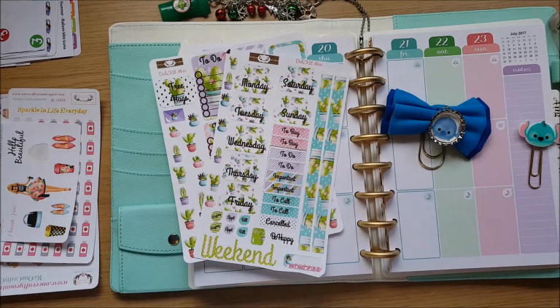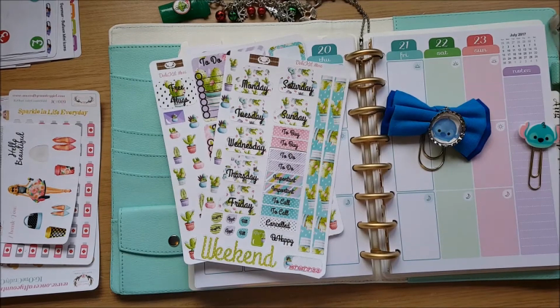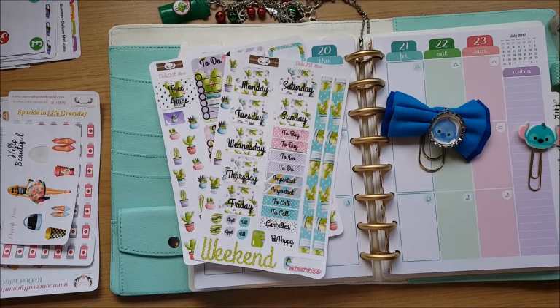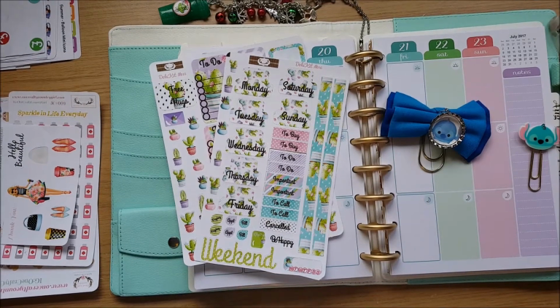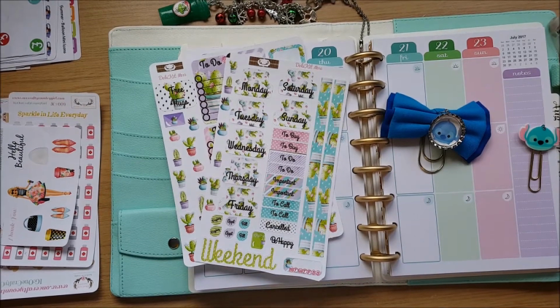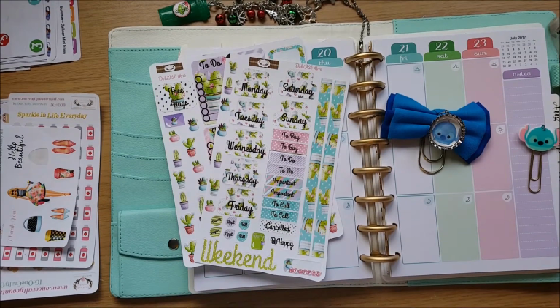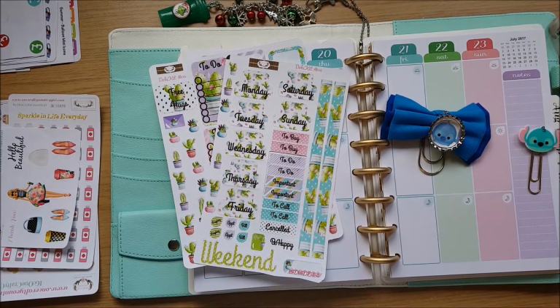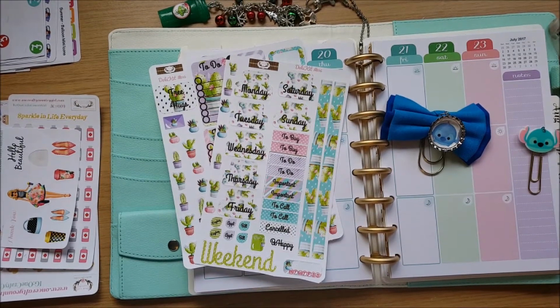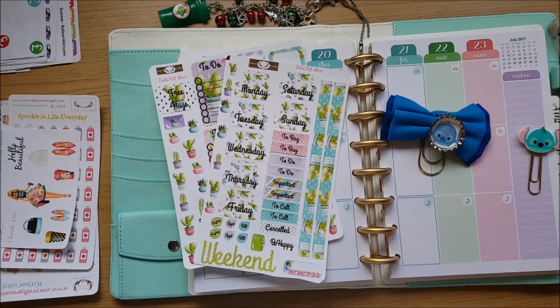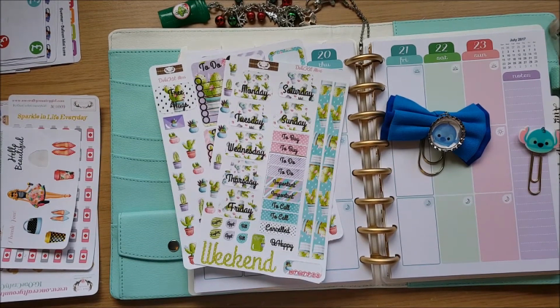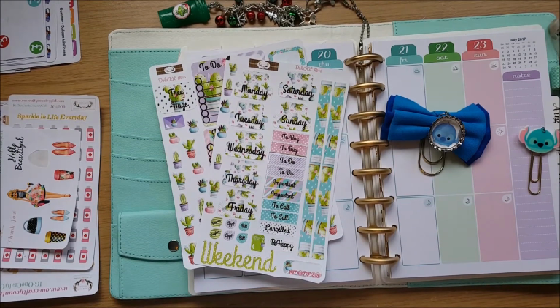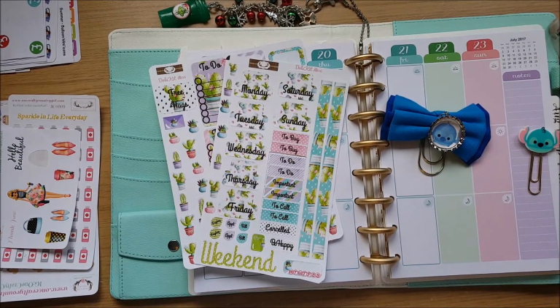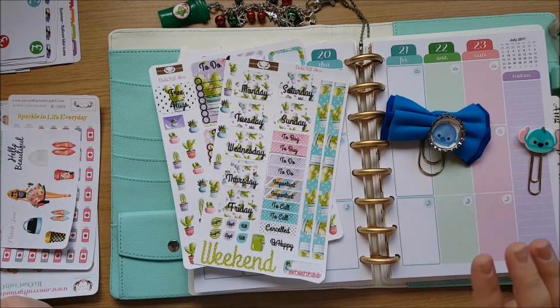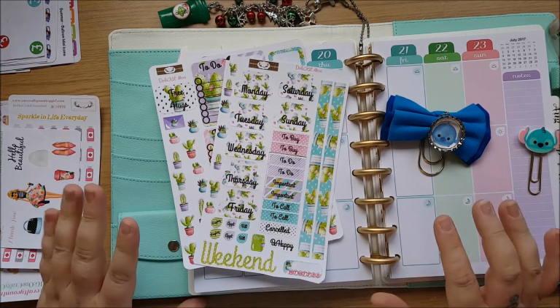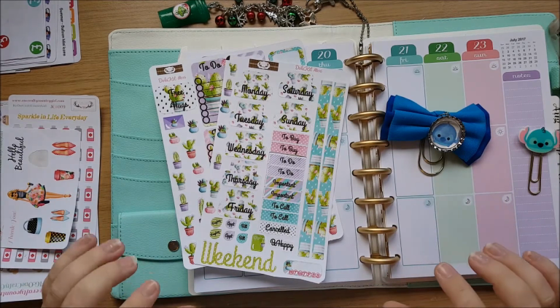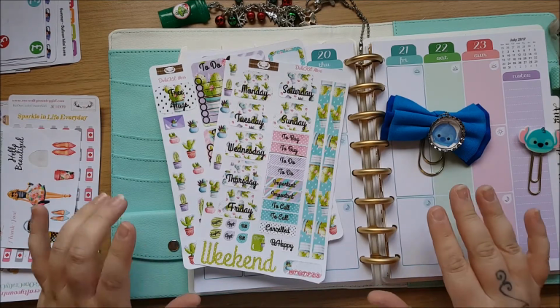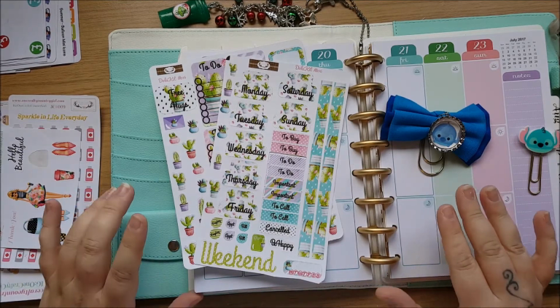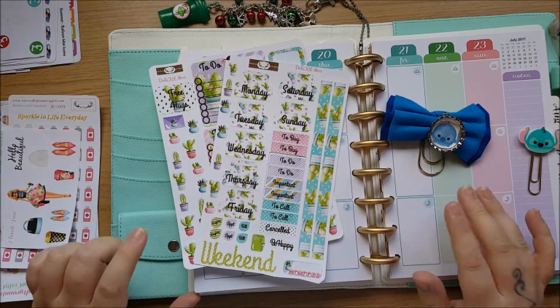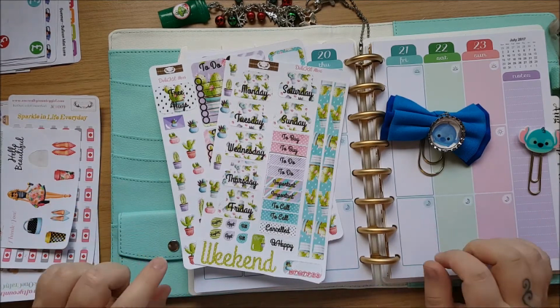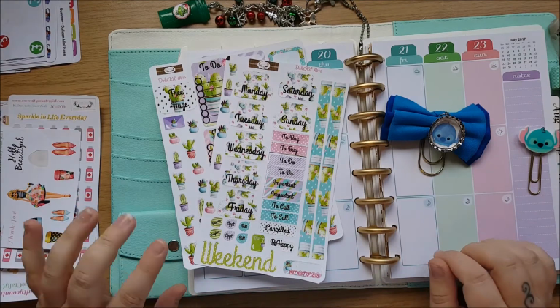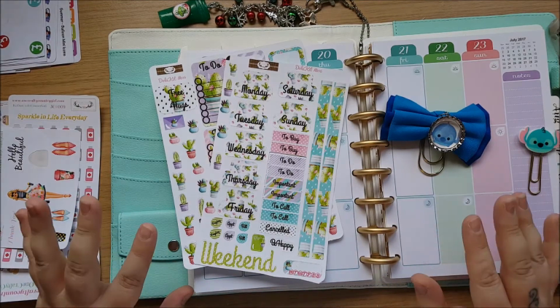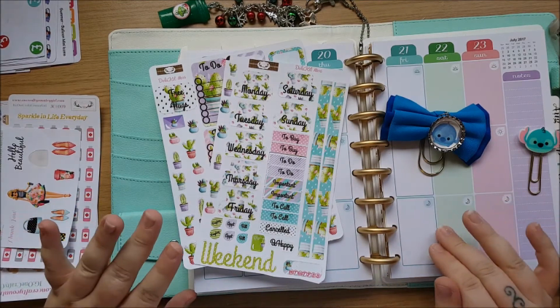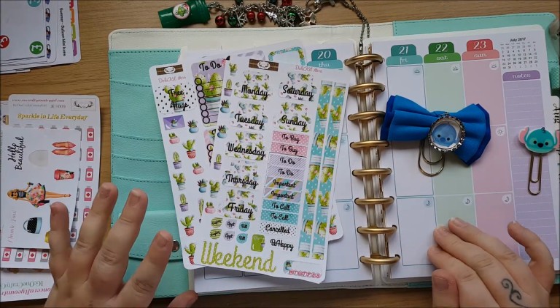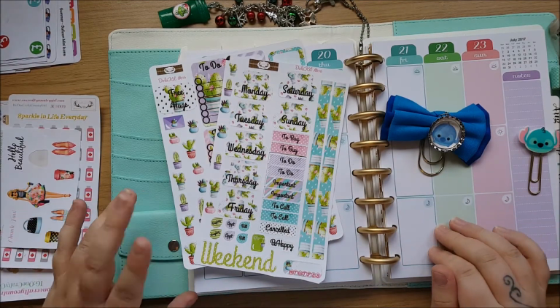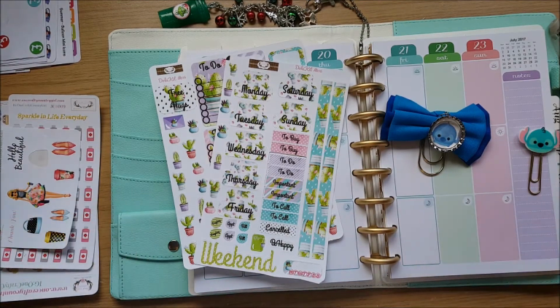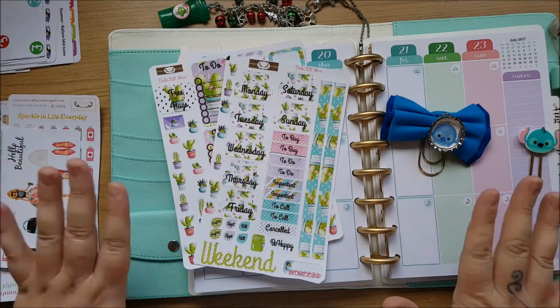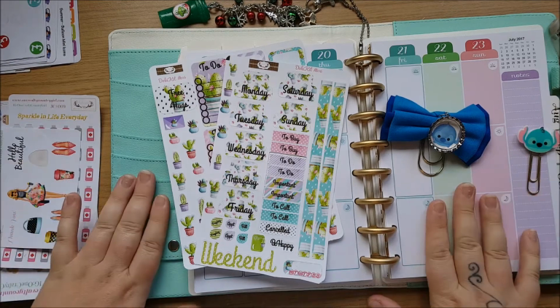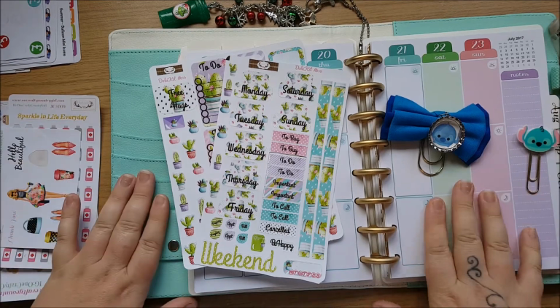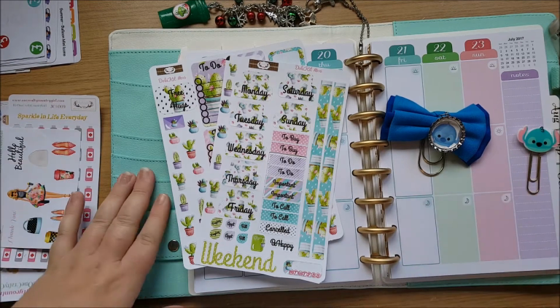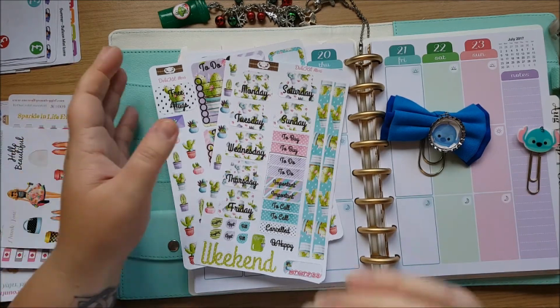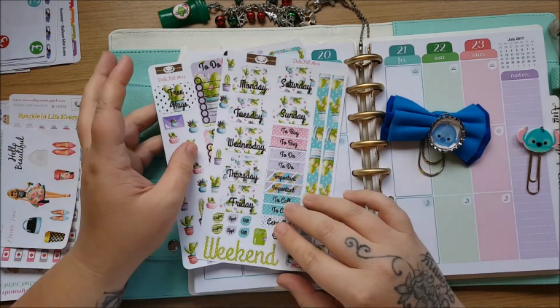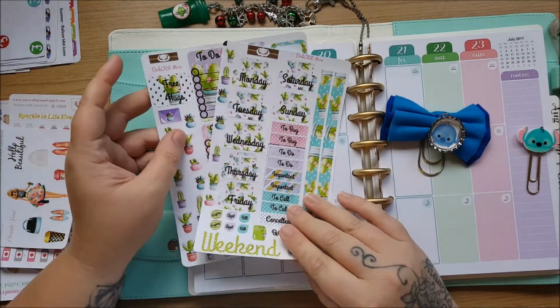Hey guys, it's Stevie from Planner Cookie Mama. I haven't done a plan with me video in the longest time, so I thought I would do a plan with me today in my Doki.